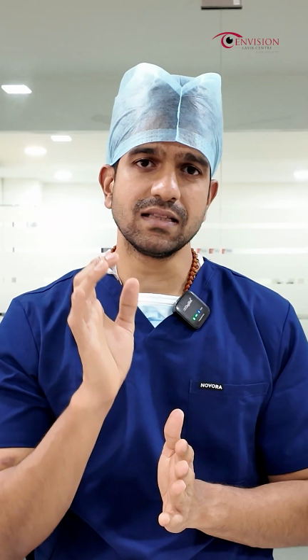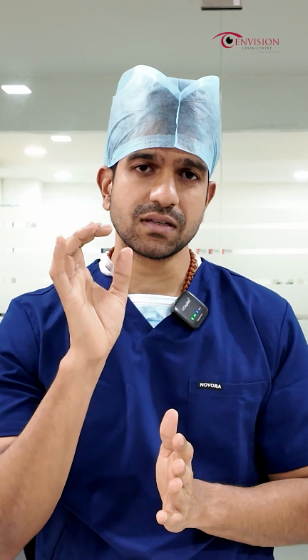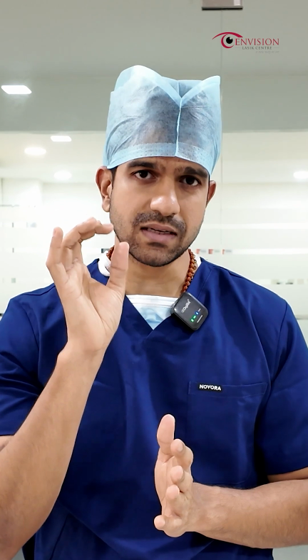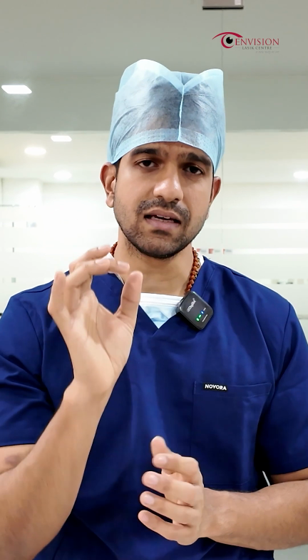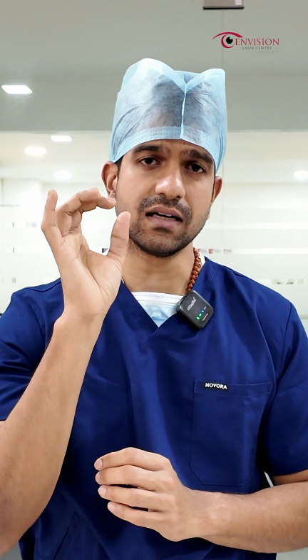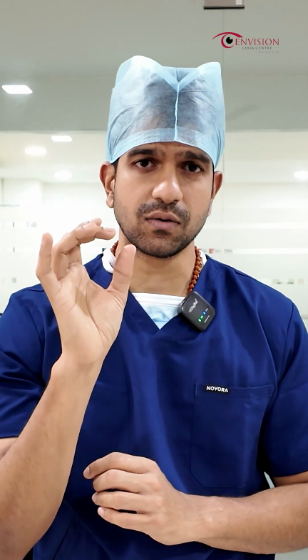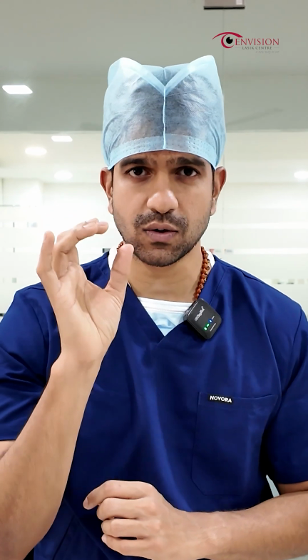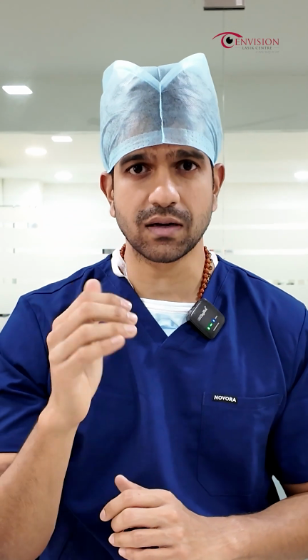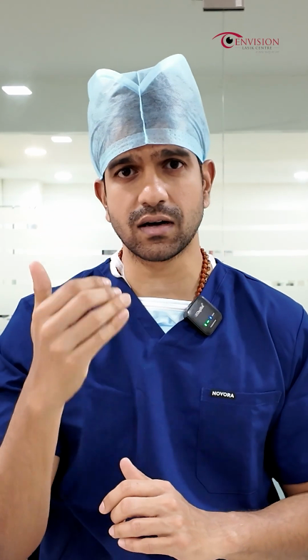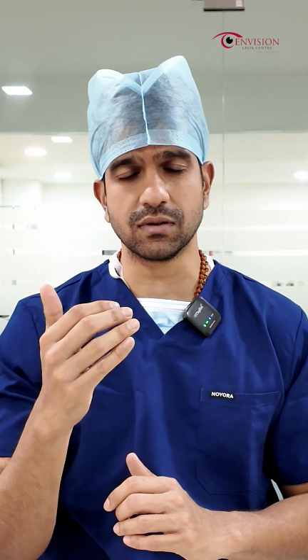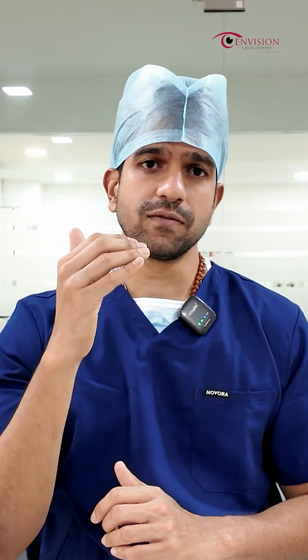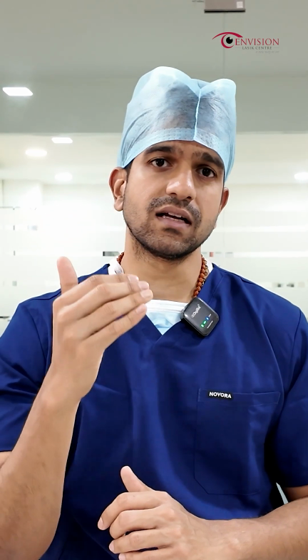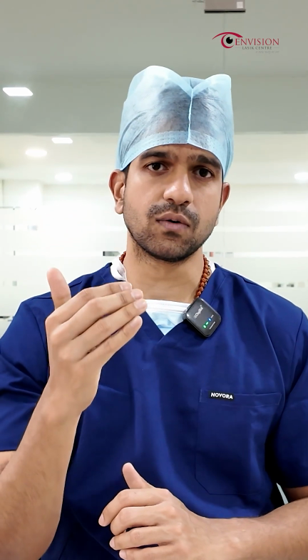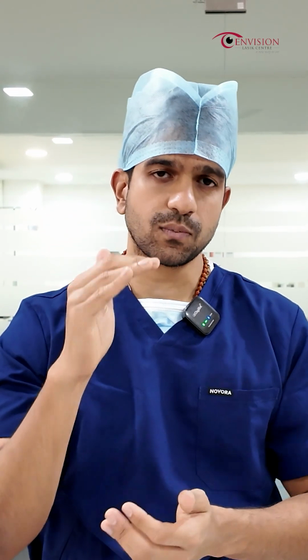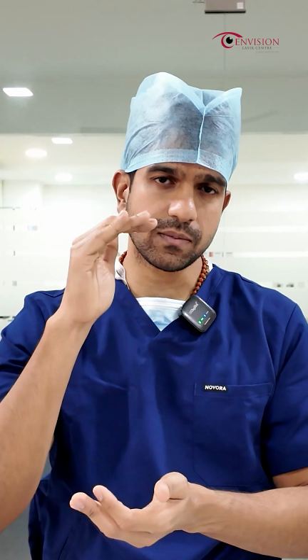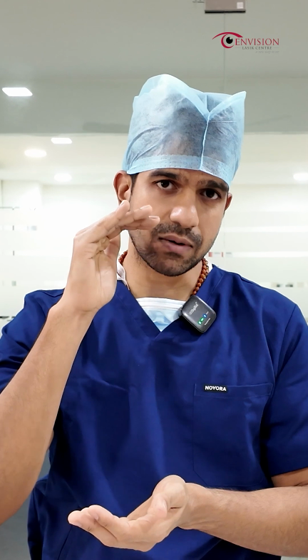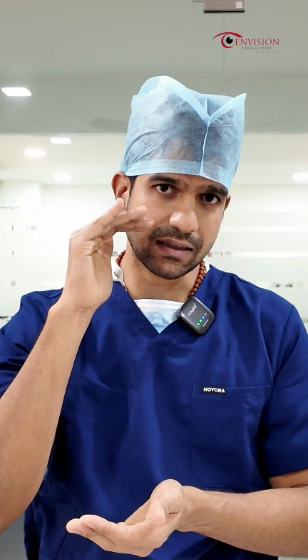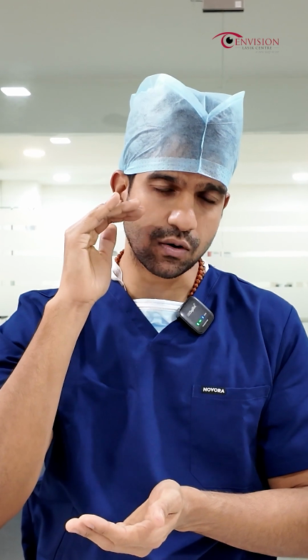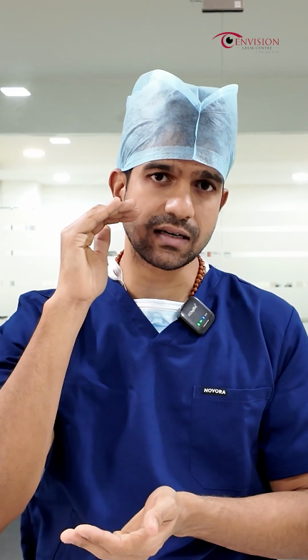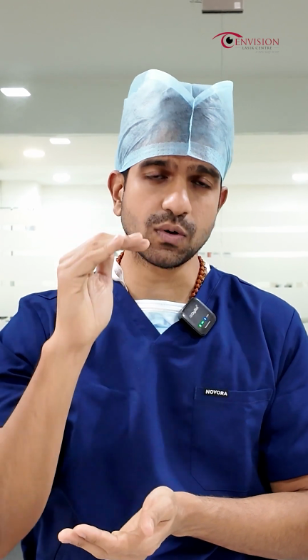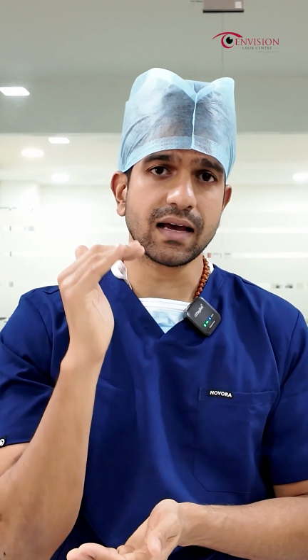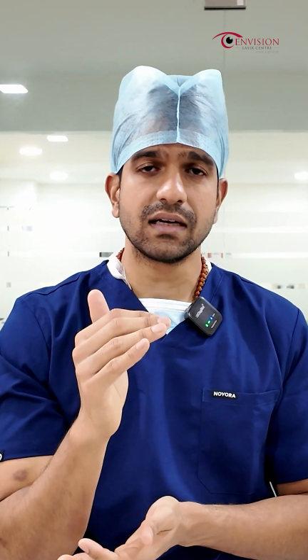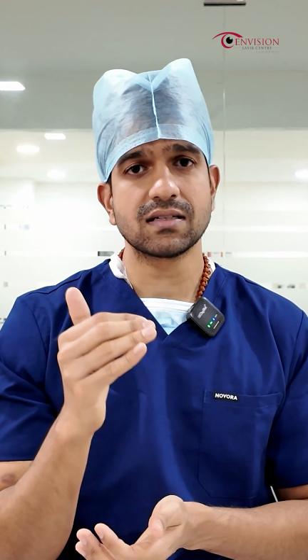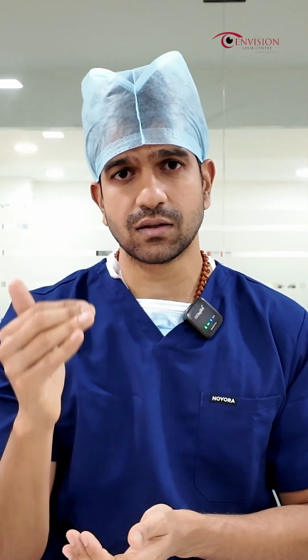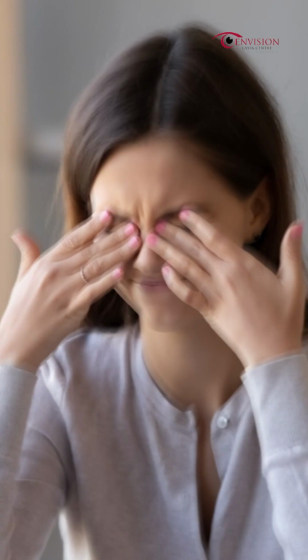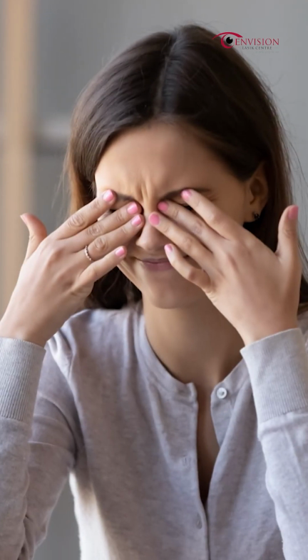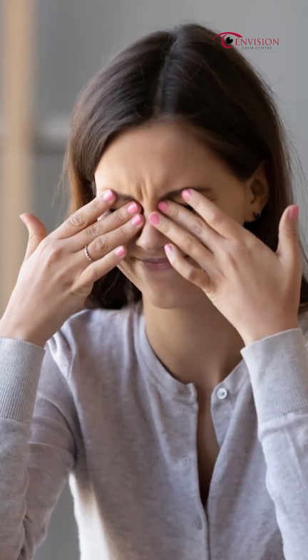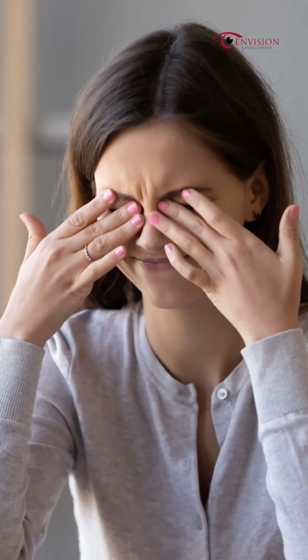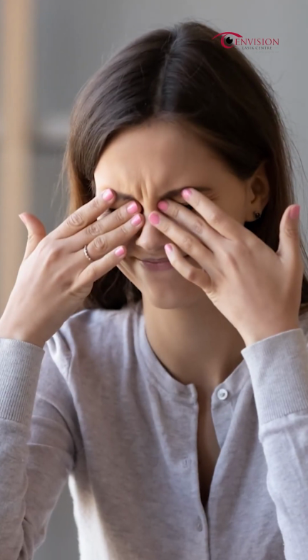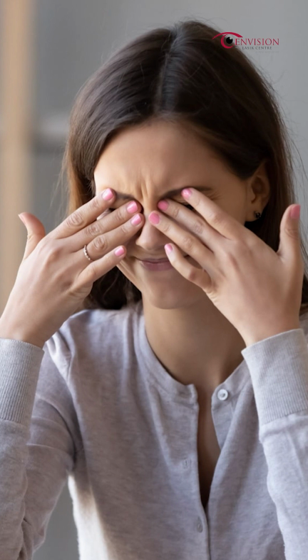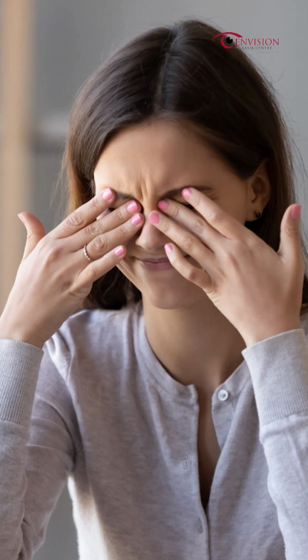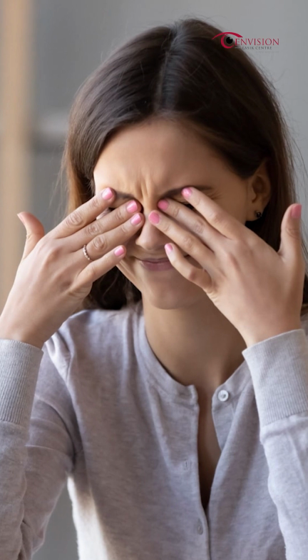So we use the C3R procedure. When we do the C3R procedure, this is a corneal procedure — the cornea is strengthened so that it does not become thinner. So the problem is, if we have thinning of the cornea, we are strengthening the cornea with this procedure.